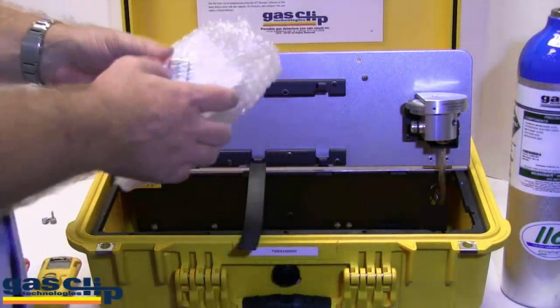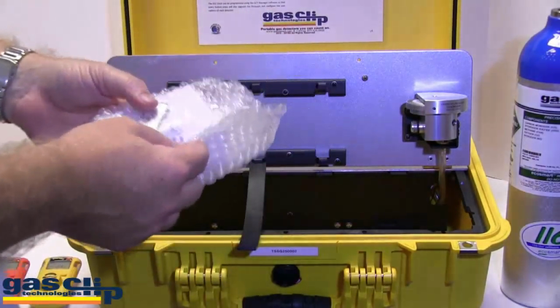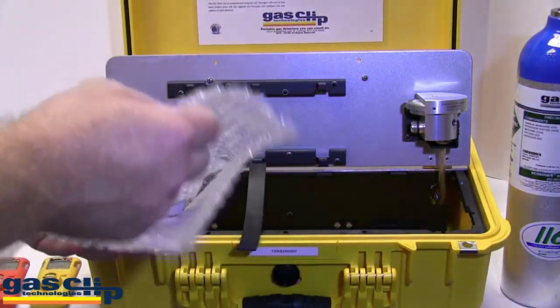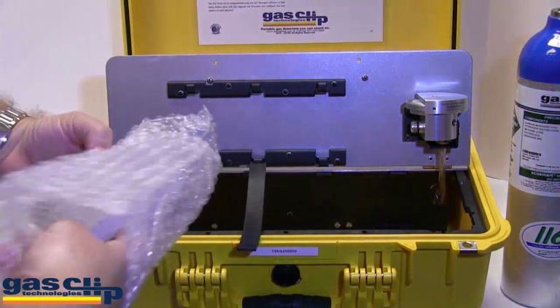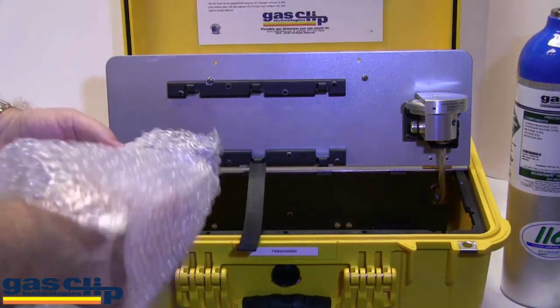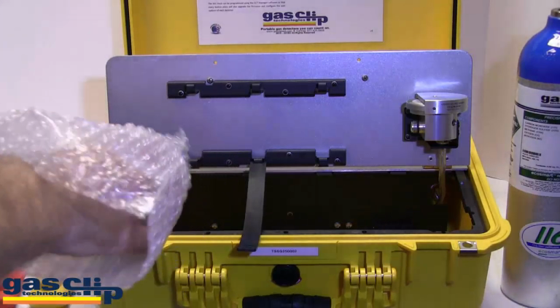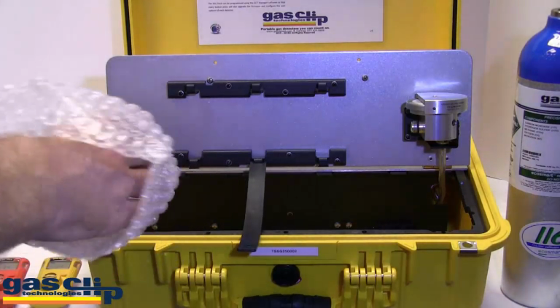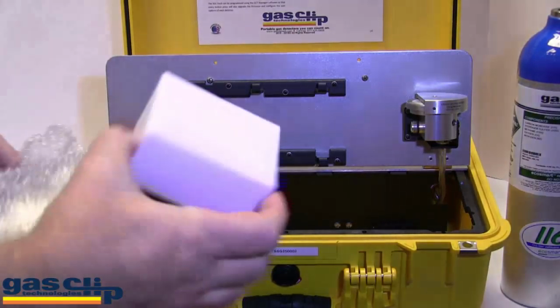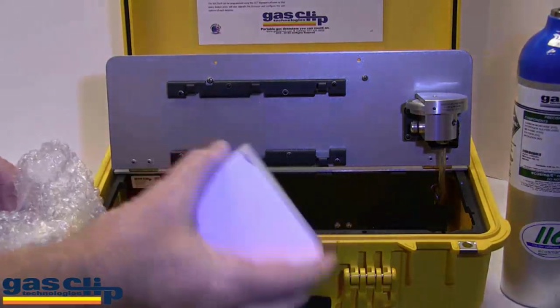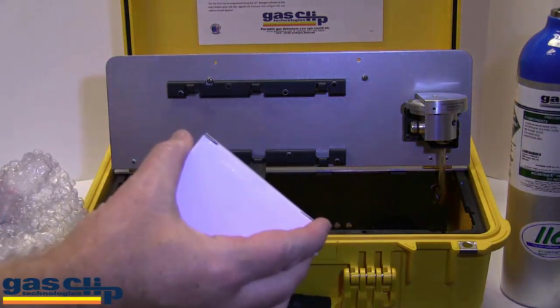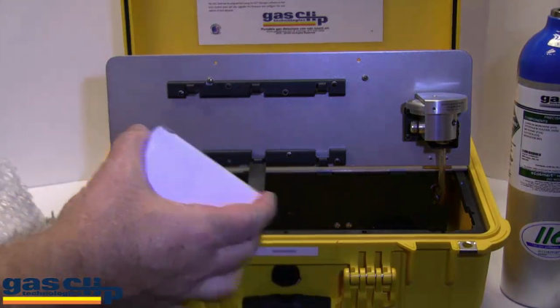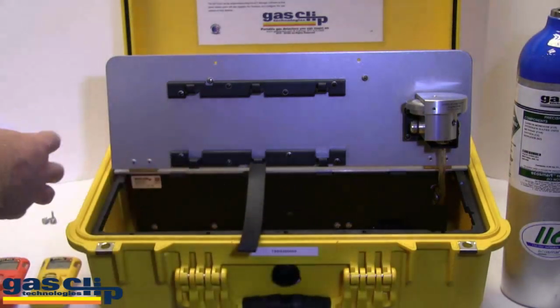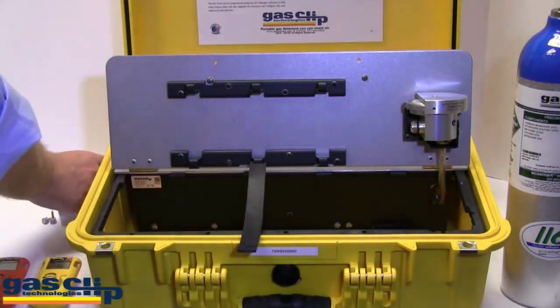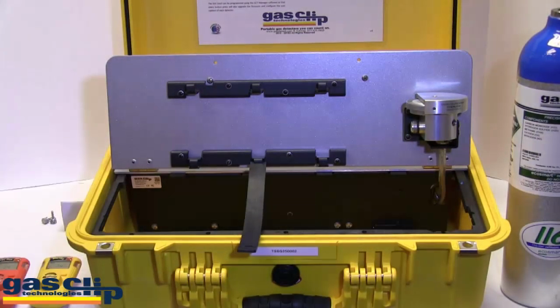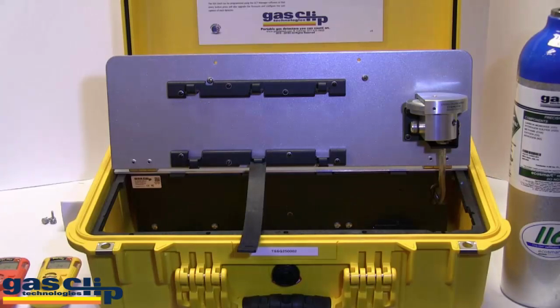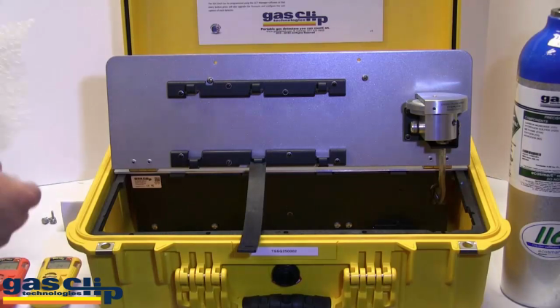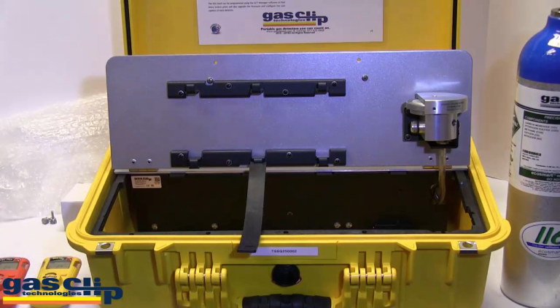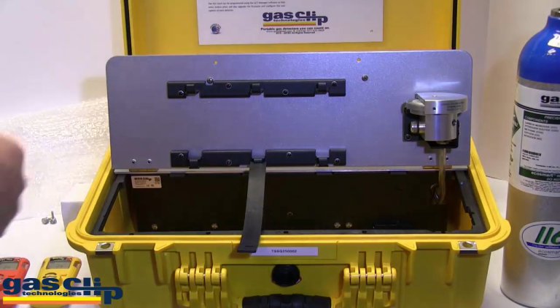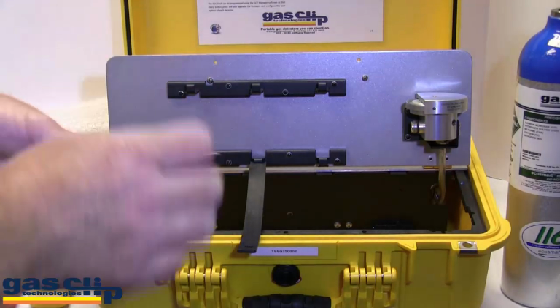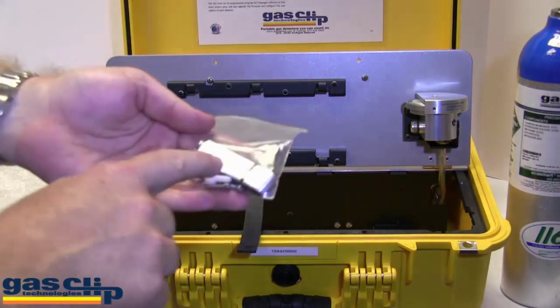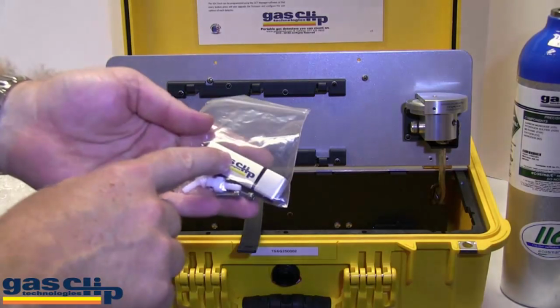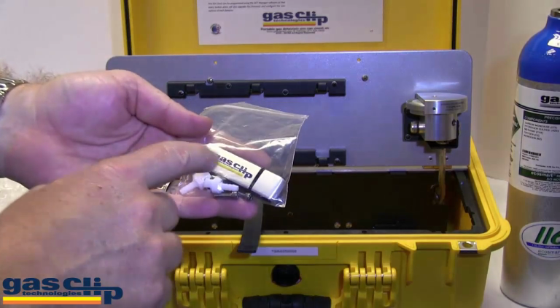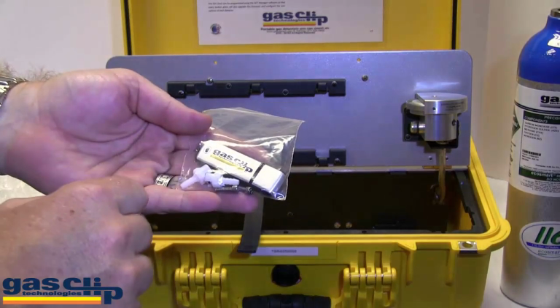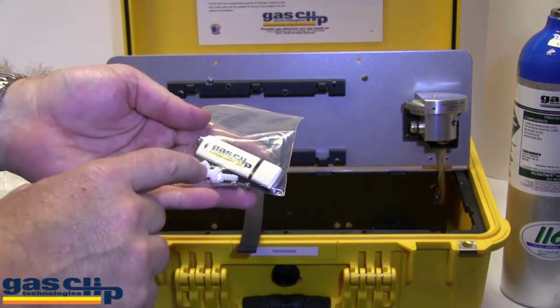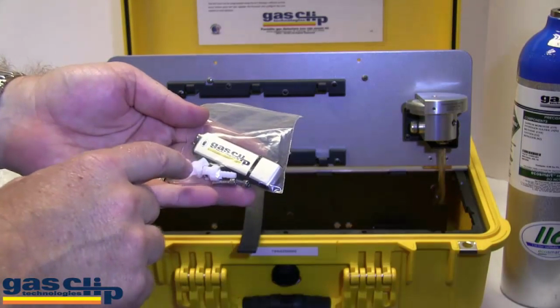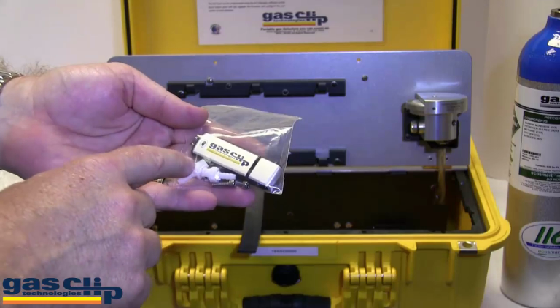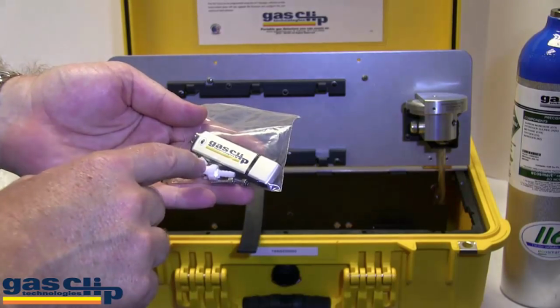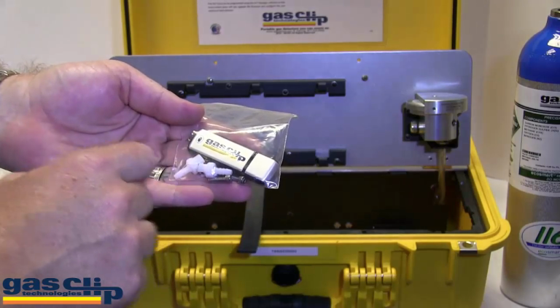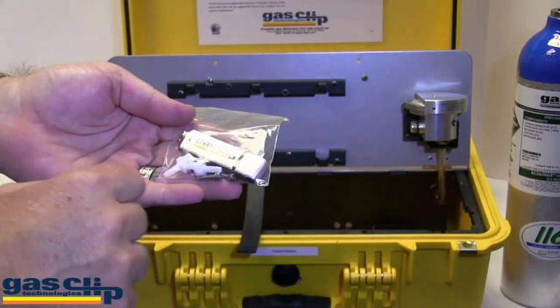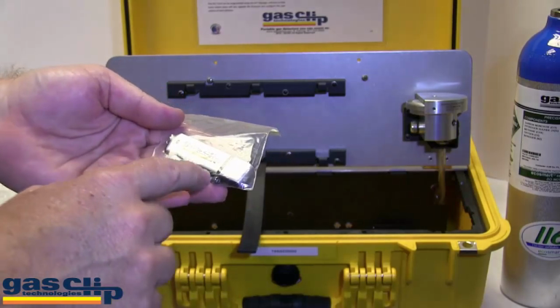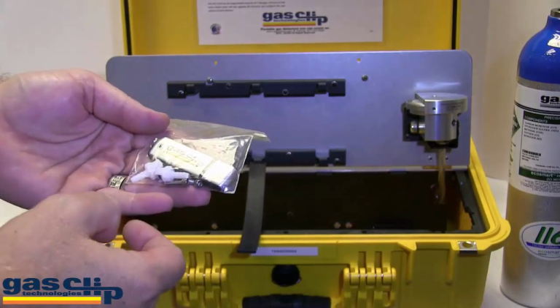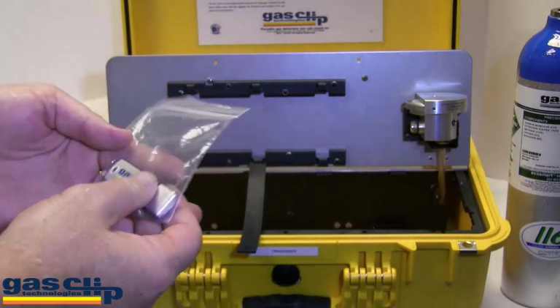Open the lid and remove or unclip the gas bottle strap. You'll notice that there's a bubble wrap bag inside. It comes with an AC adapter, a USB thumb drive, a gas inlet and outlet port, and two extra thumb screws.